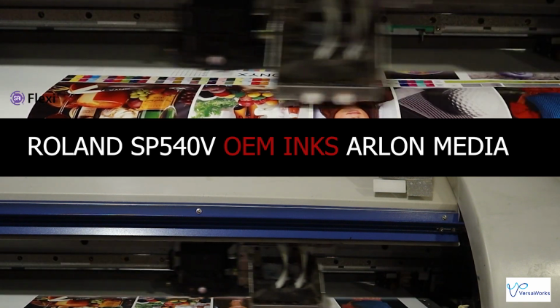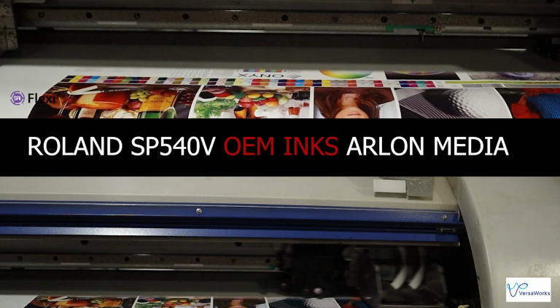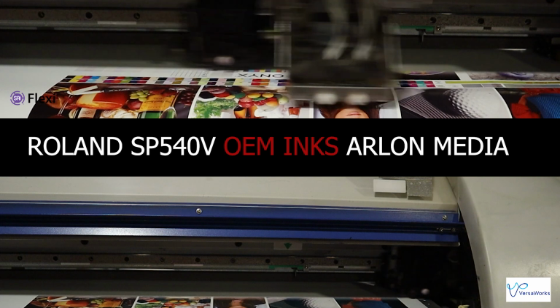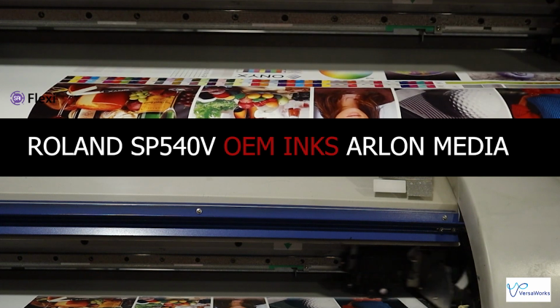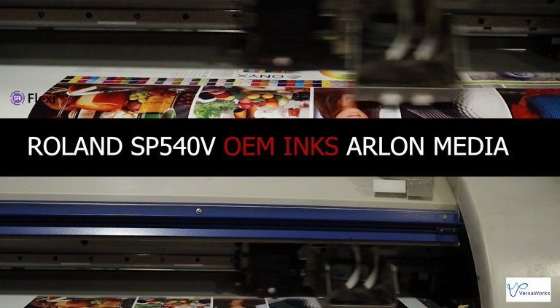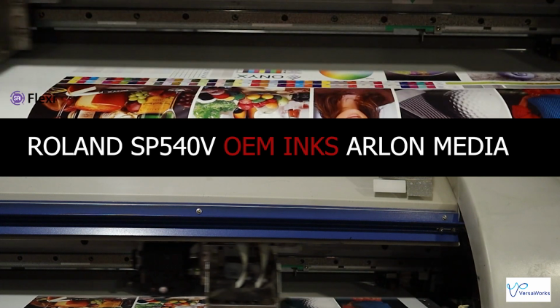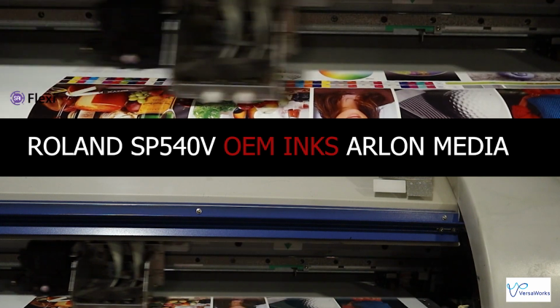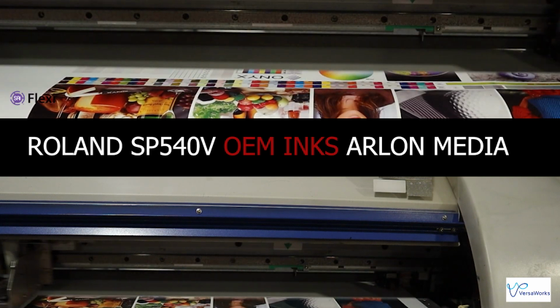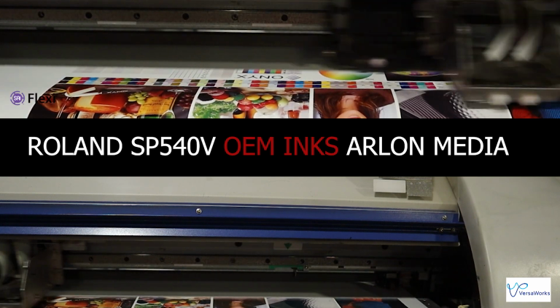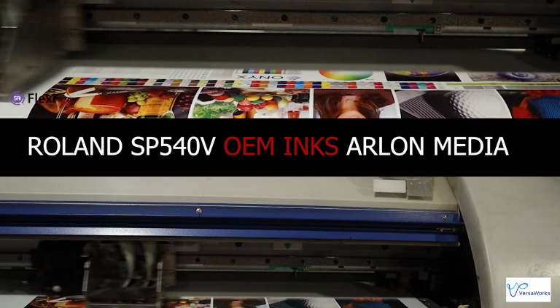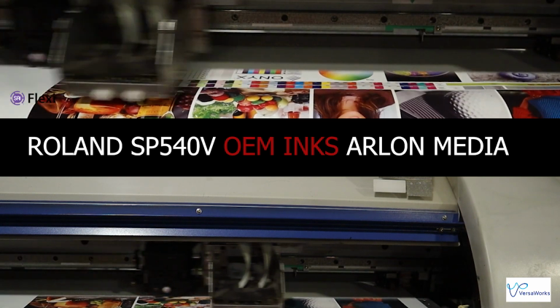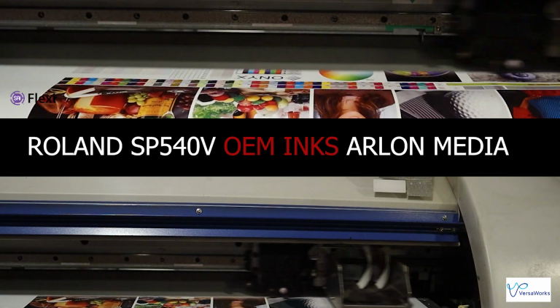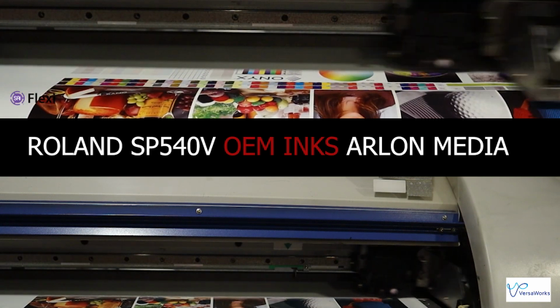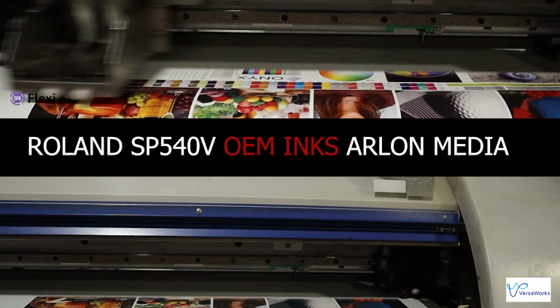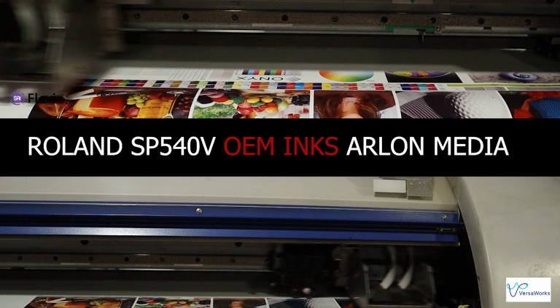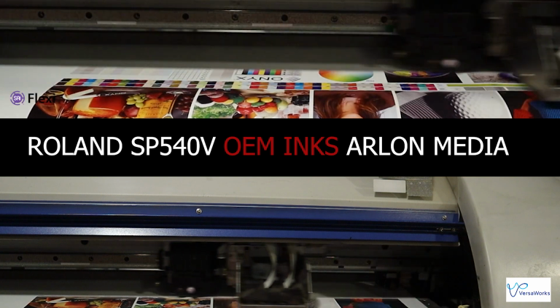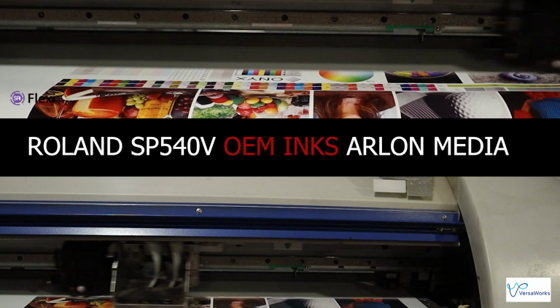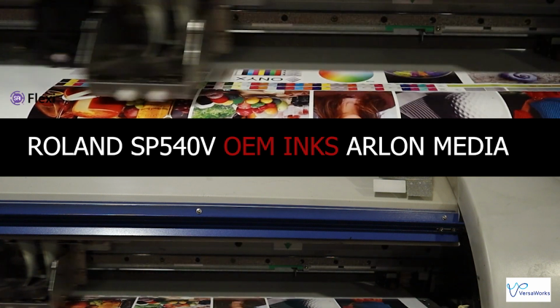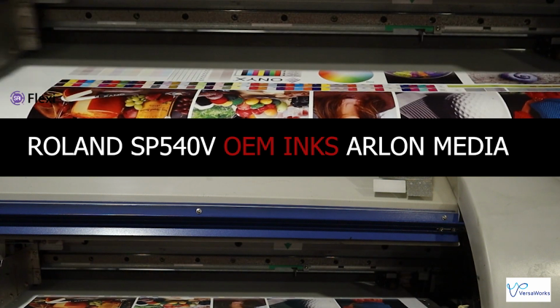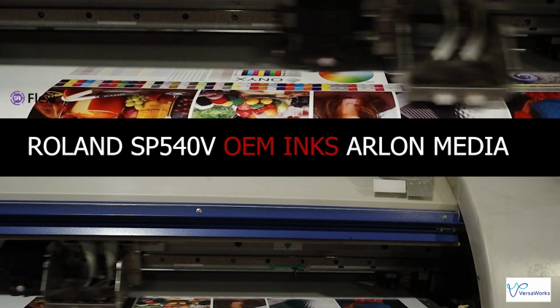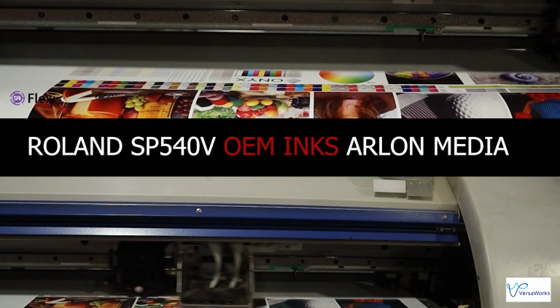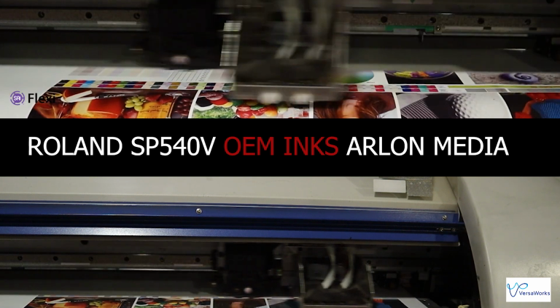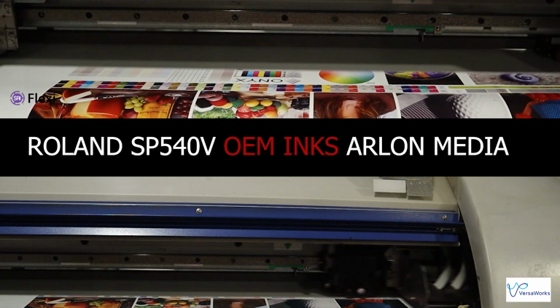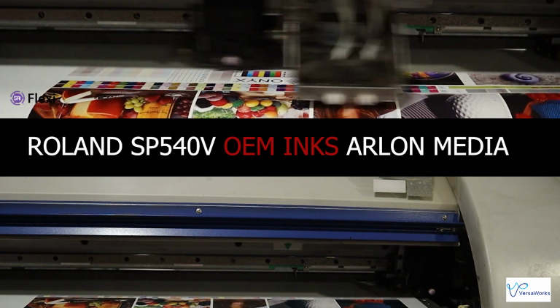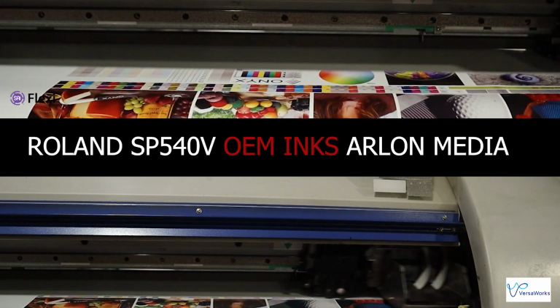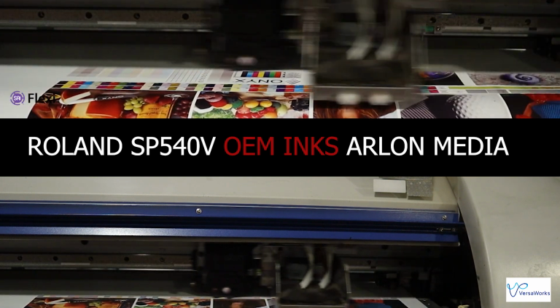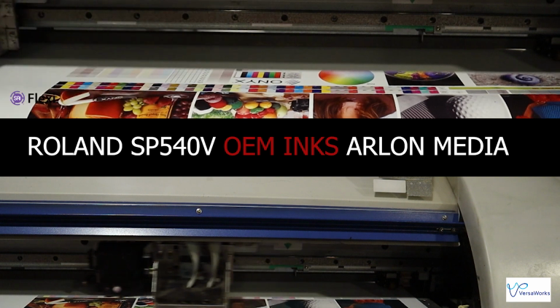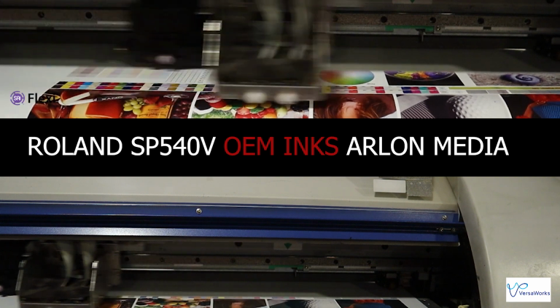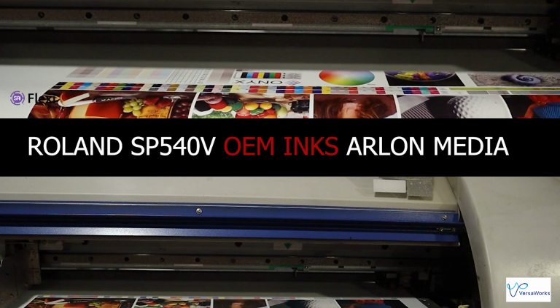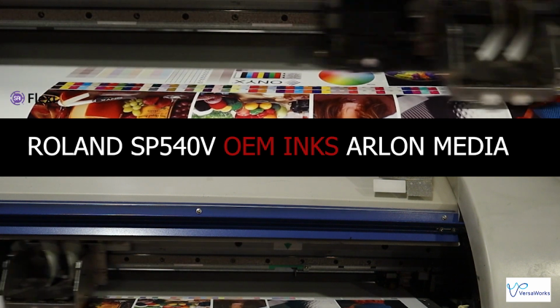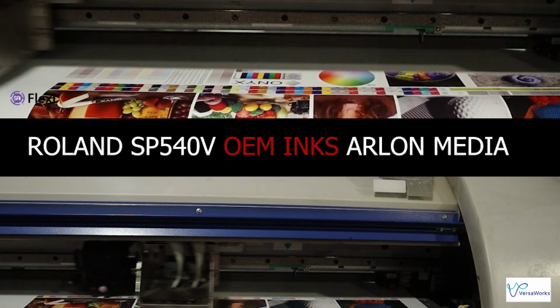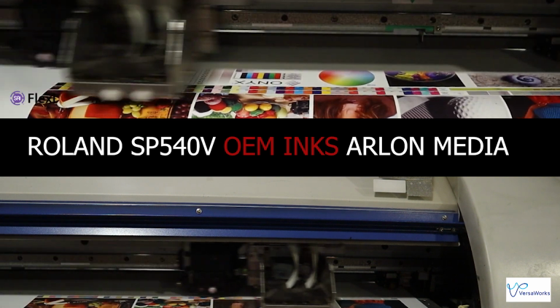Go ahead and do me a favor — download the free trial. You'll get a seven-day free trial through Flexi. Make sure you download their profiles from their website and play with it a little bit. Let me know your results in the comments, and I'll go ahead and jump into the results.